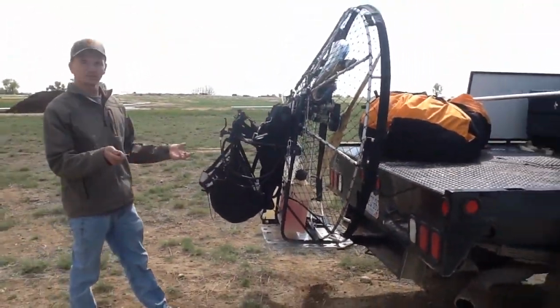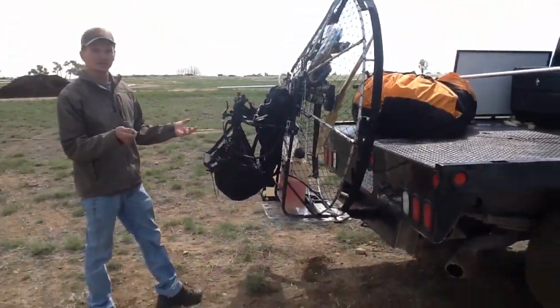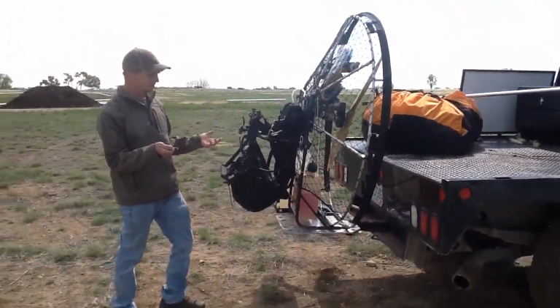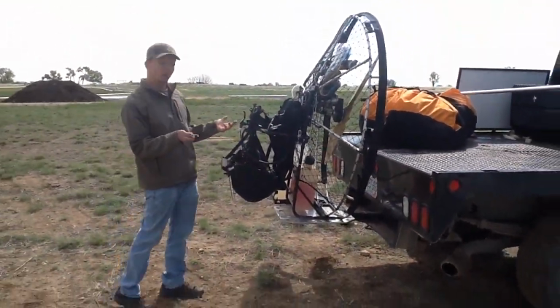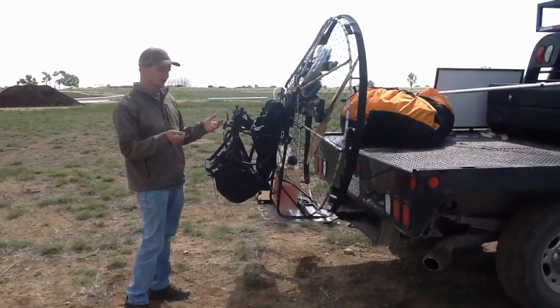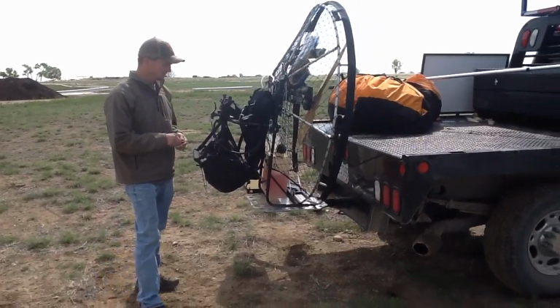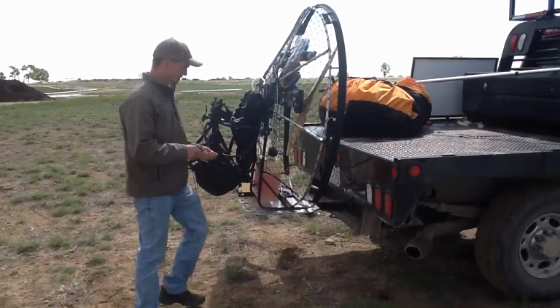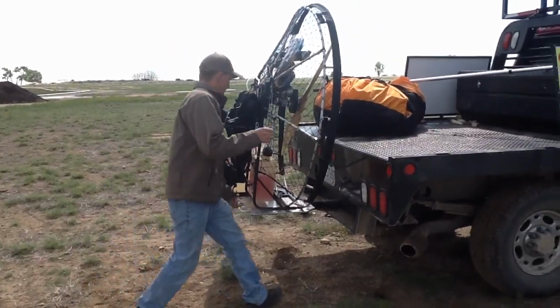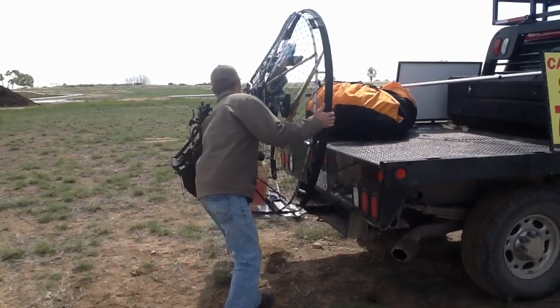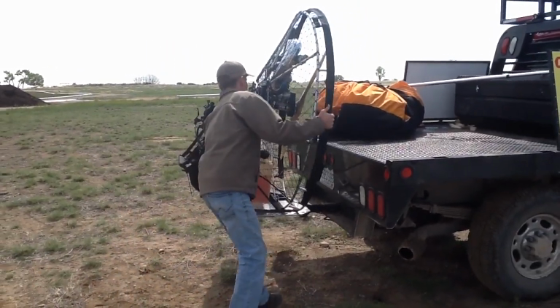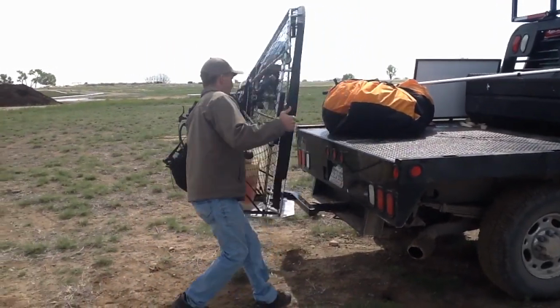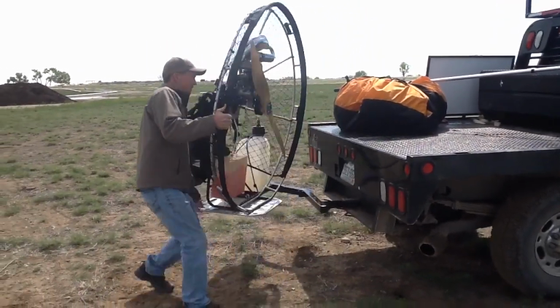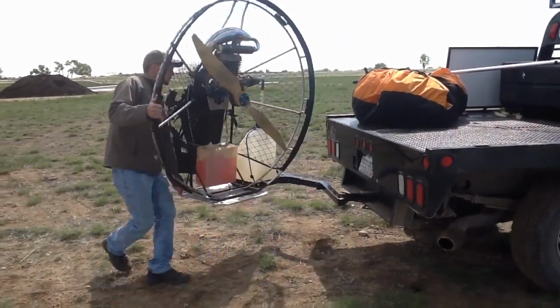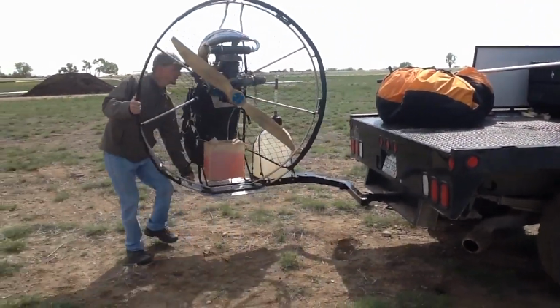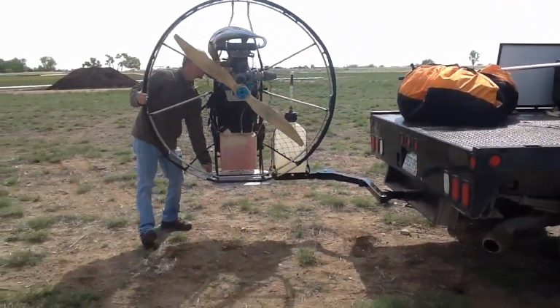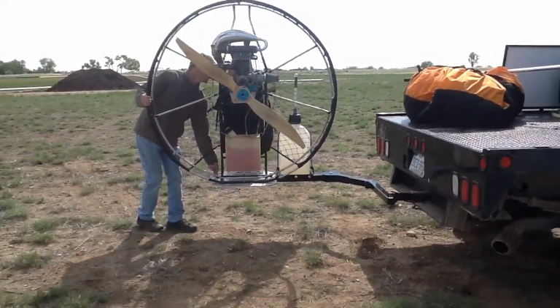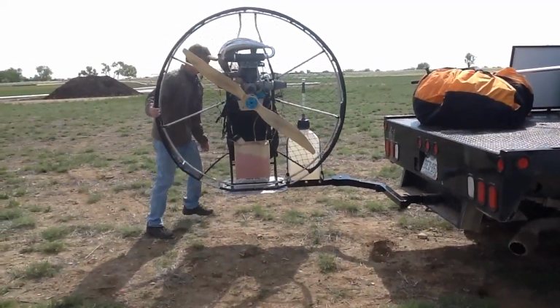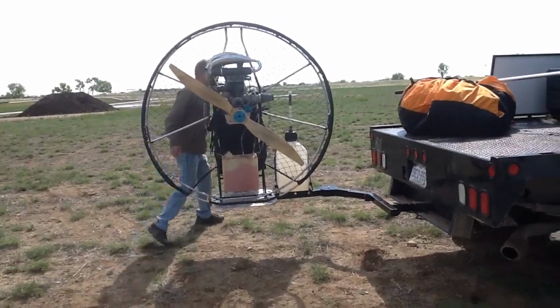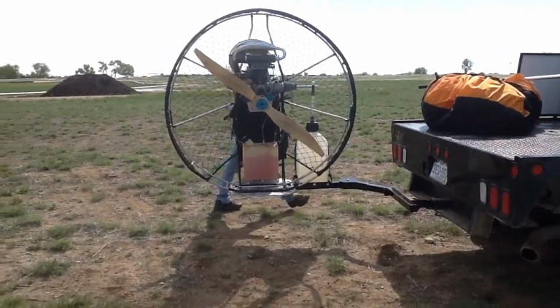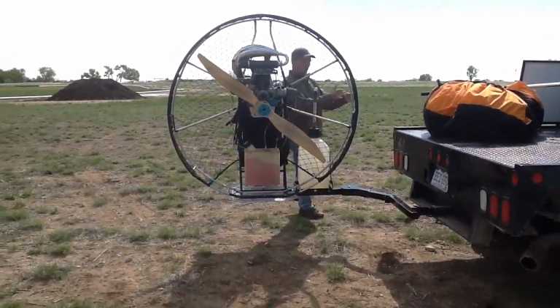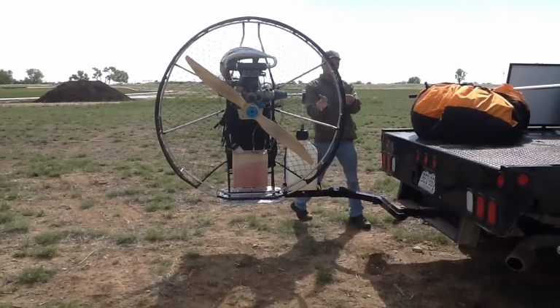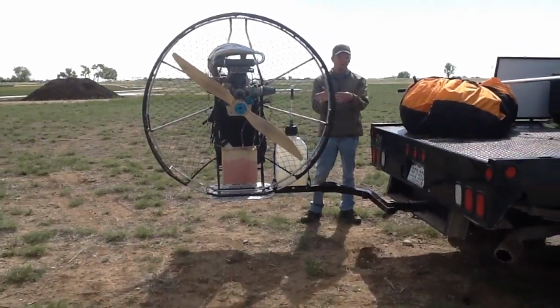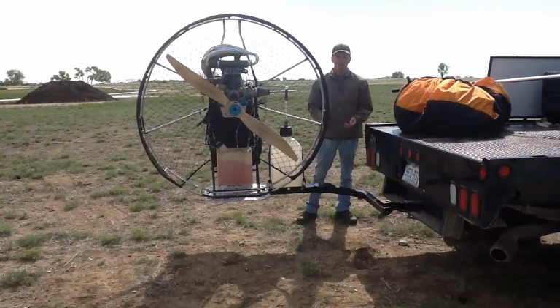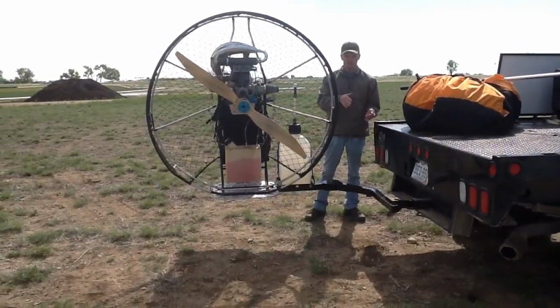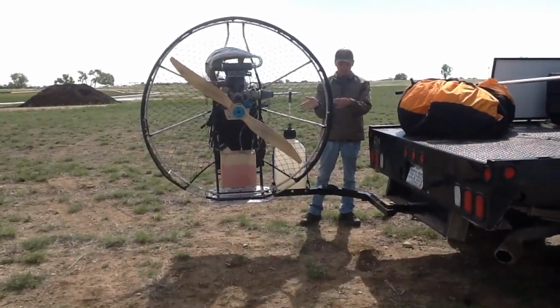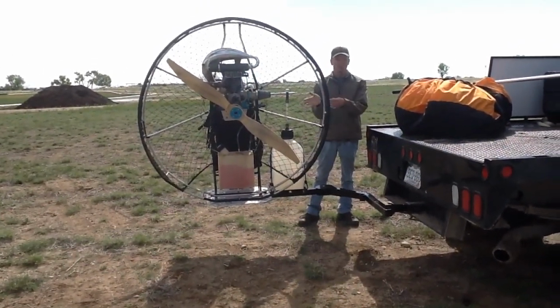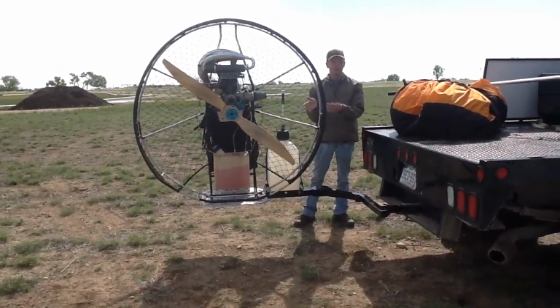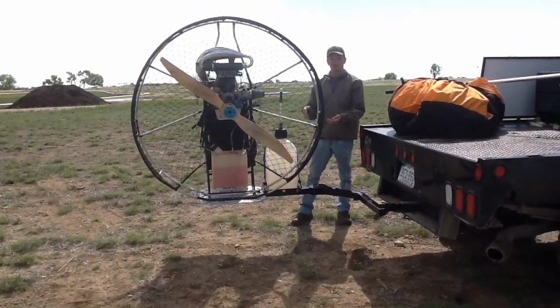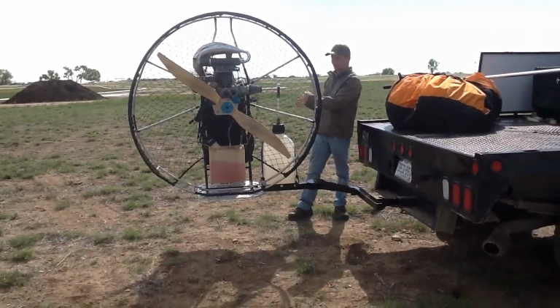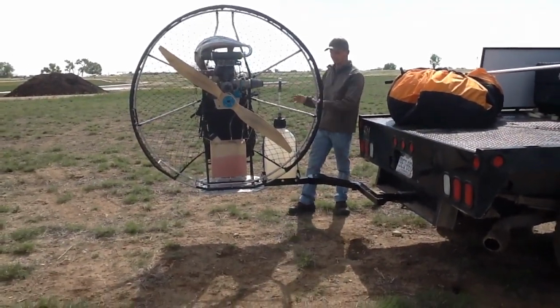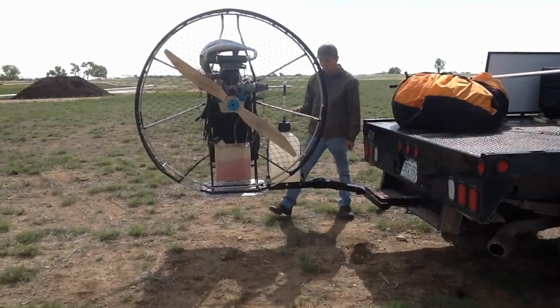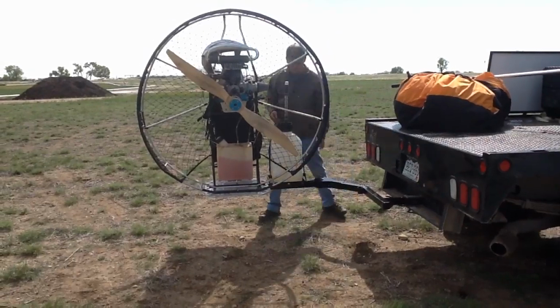This is the mode when you're going down the road, used to transport your paramotor. It's similar to any standard cargo rack. For running your motor, you always want to bring it out away from your vehicle — either put it in the 90 degree position or the 180 degree position.